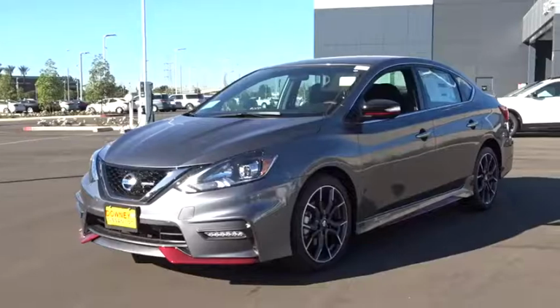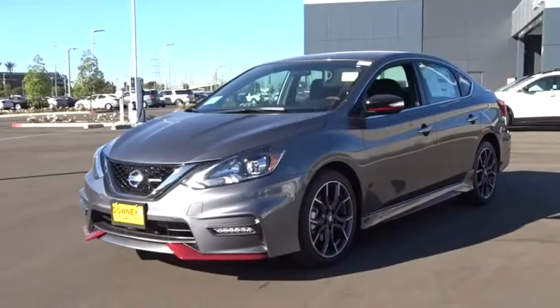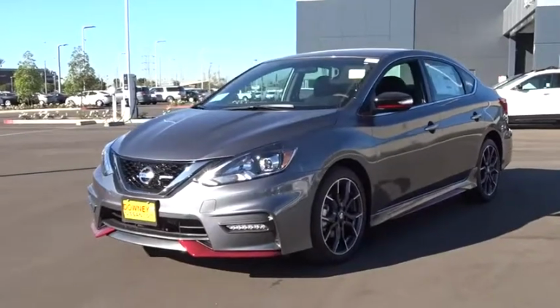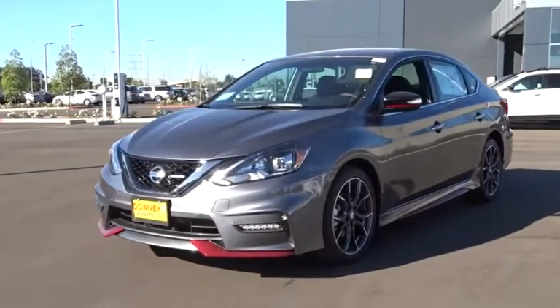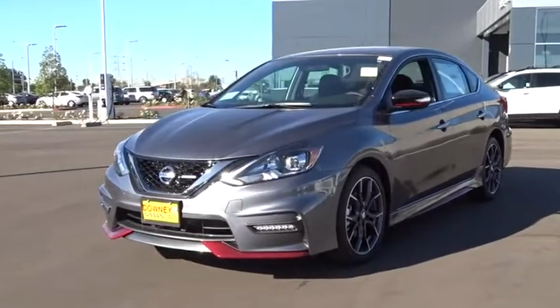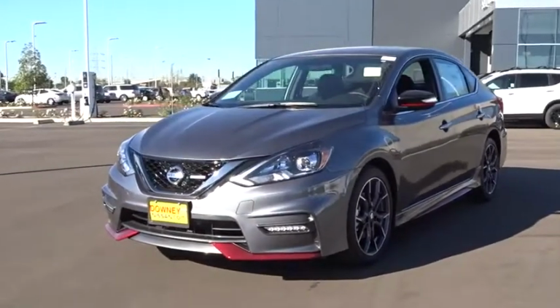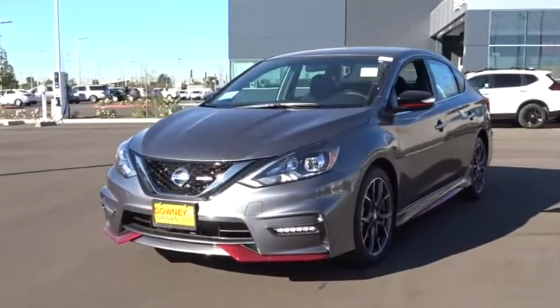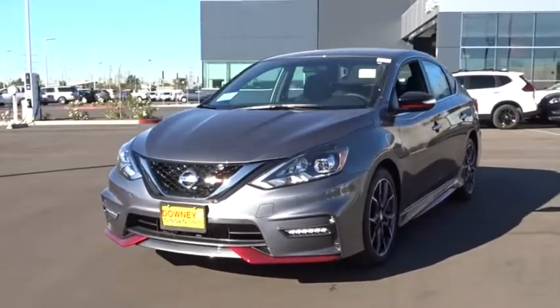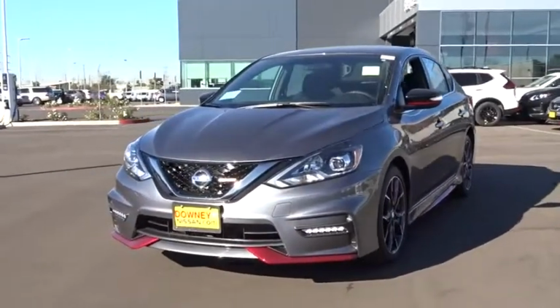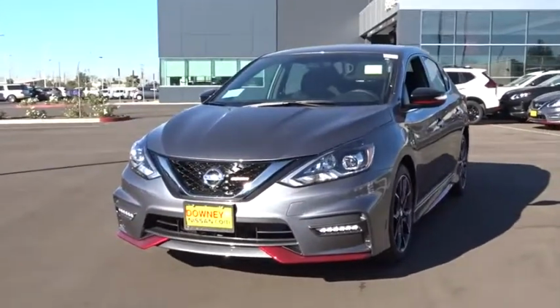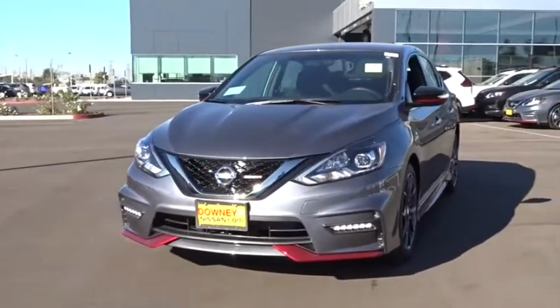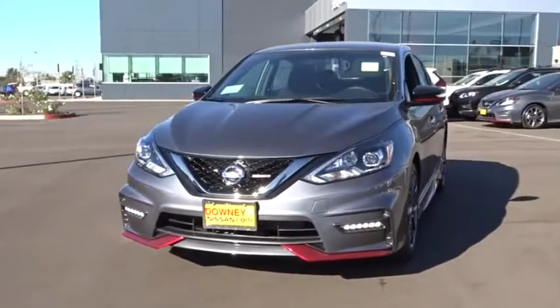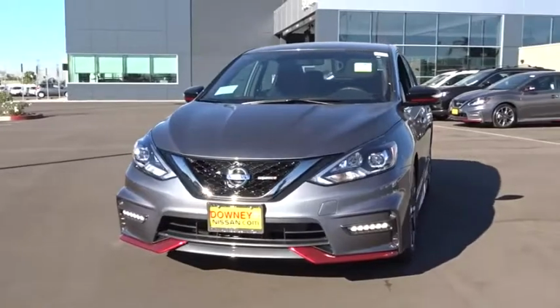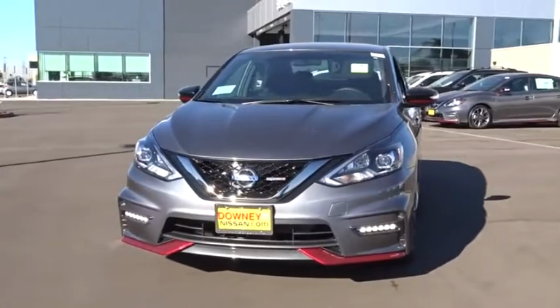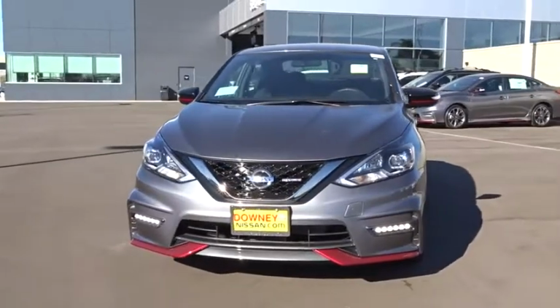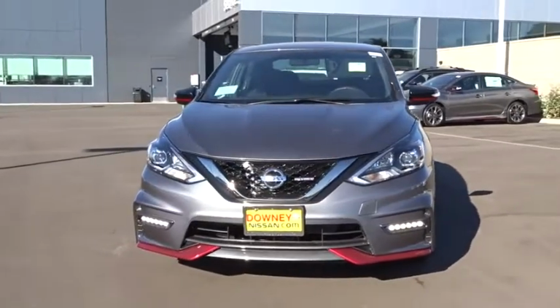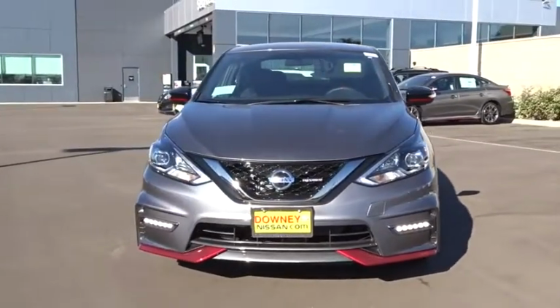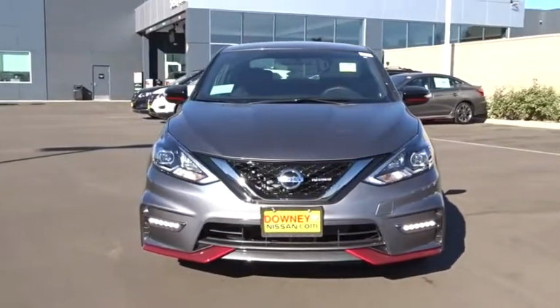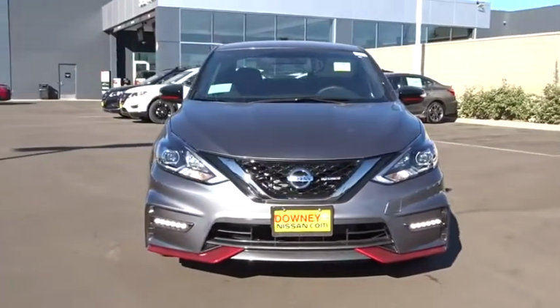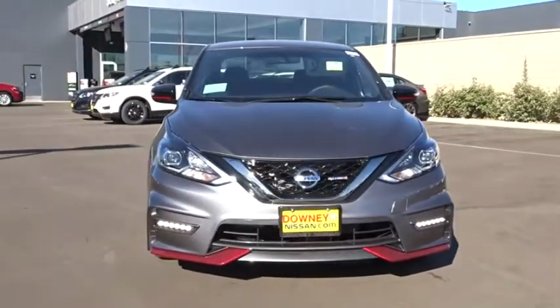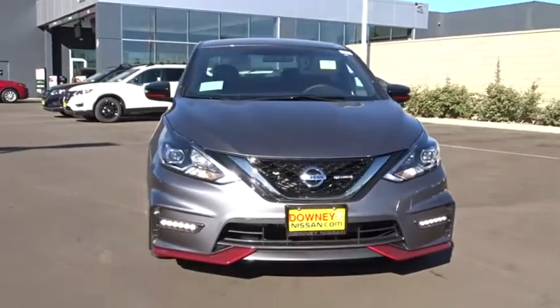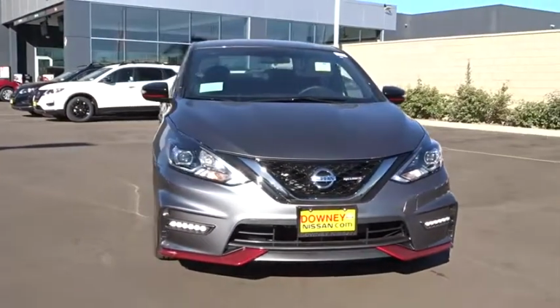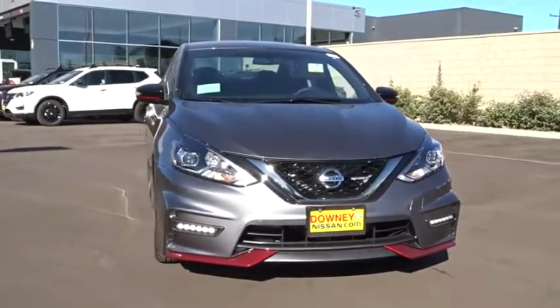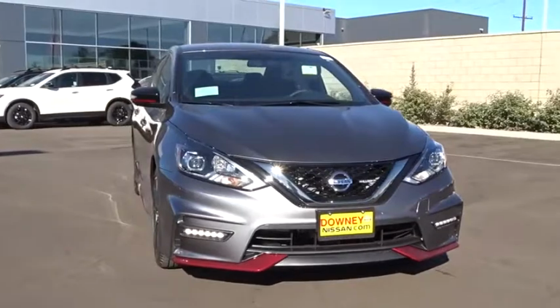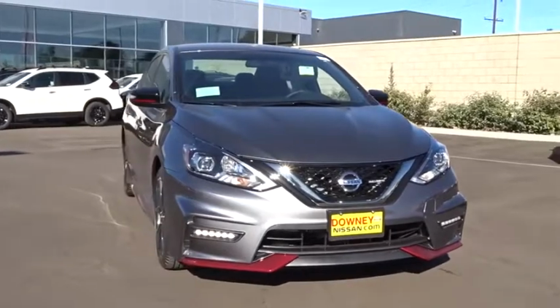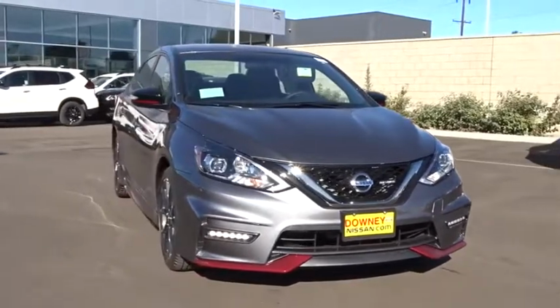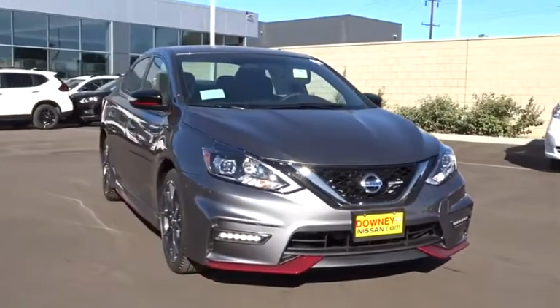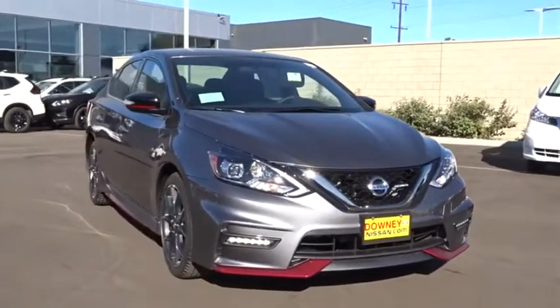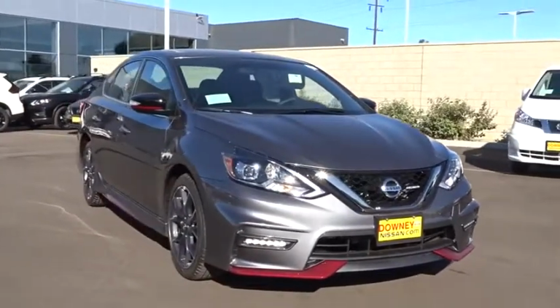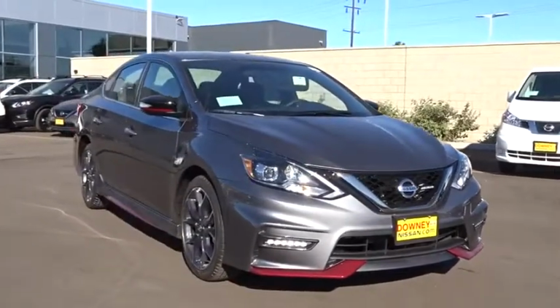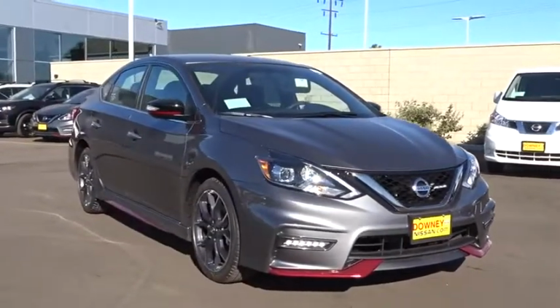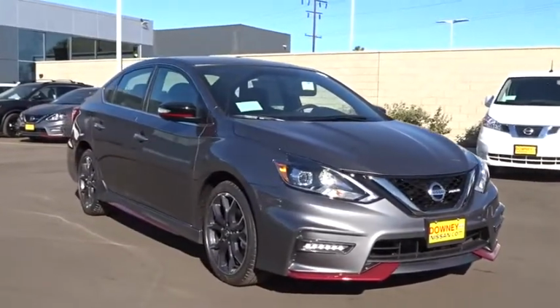The 2018 Sentra. With its spacious and versatile interior and stellar fuel efficiency, the Nissan Sentra is the obvious choice for anyone who wants to enjoy a stylish and comfortable ride. Here are some of this vehicle's great options.